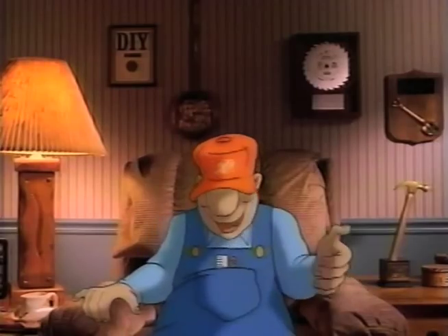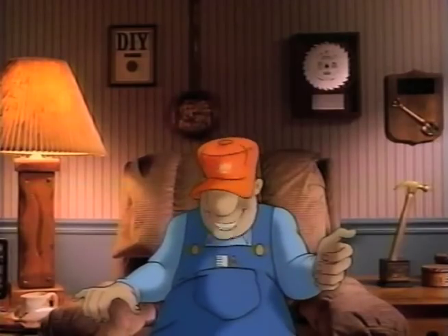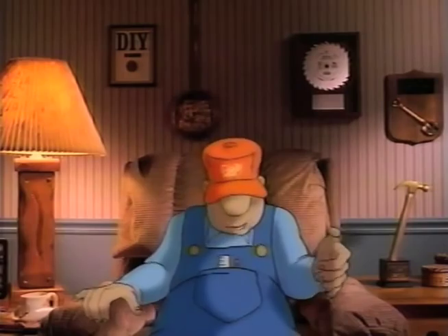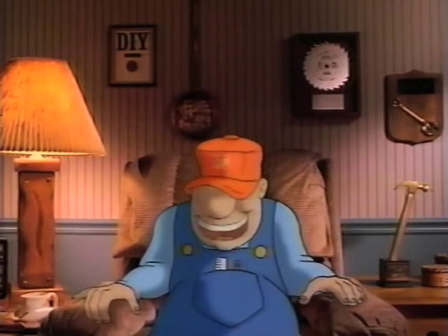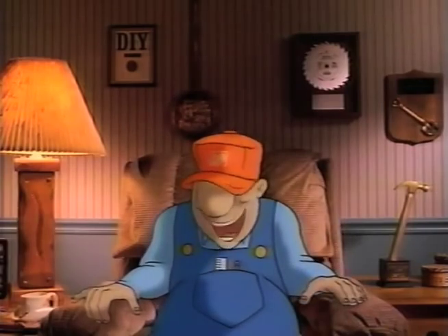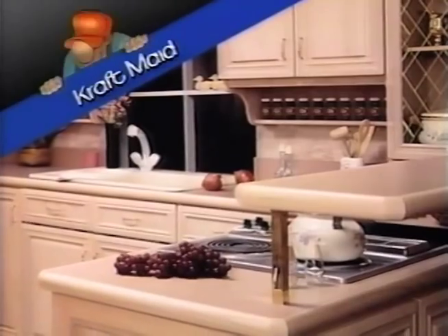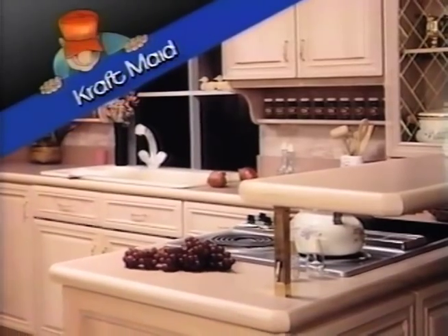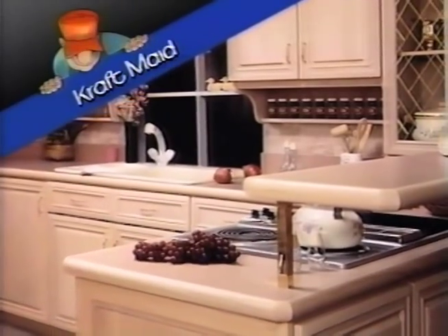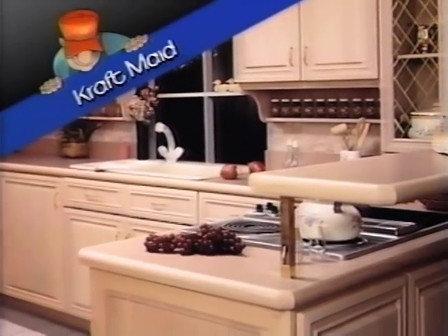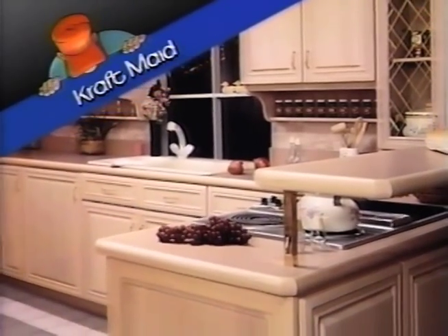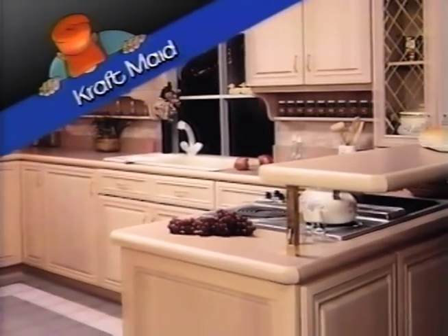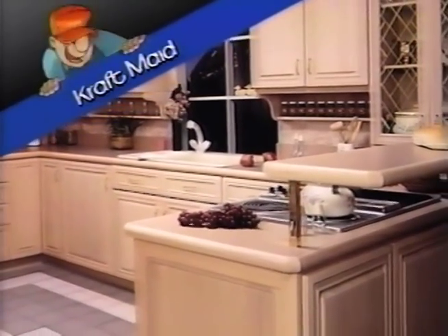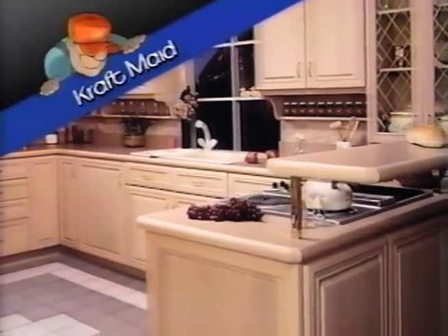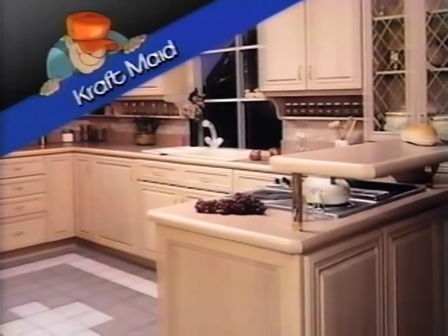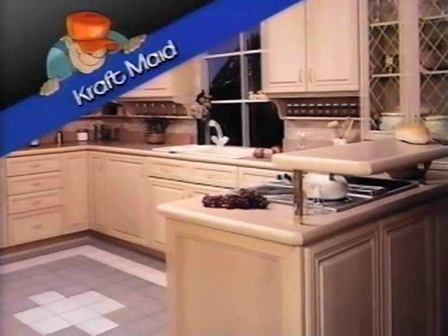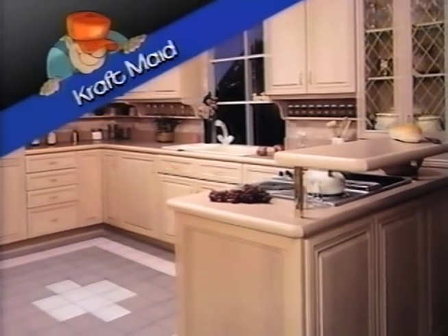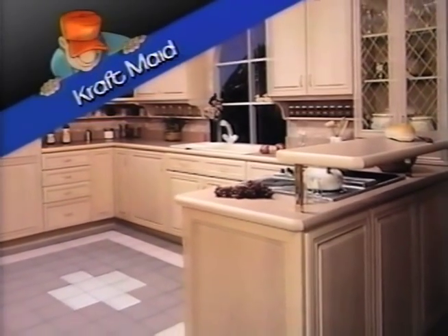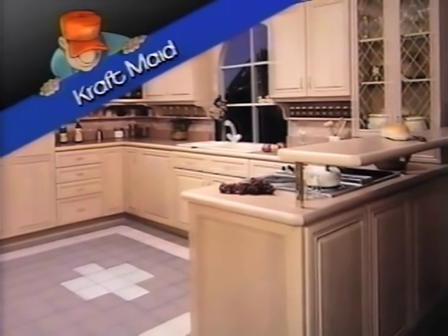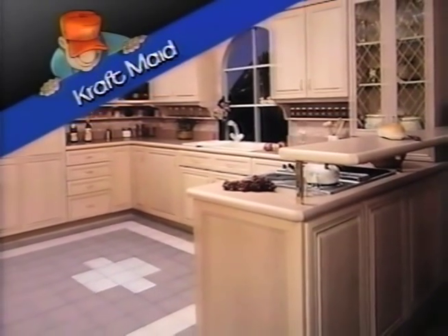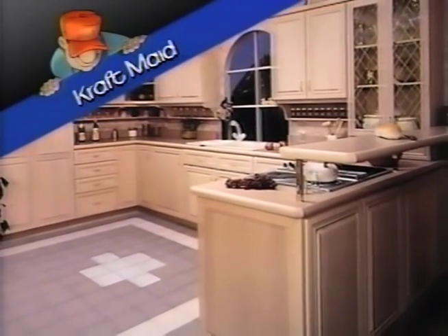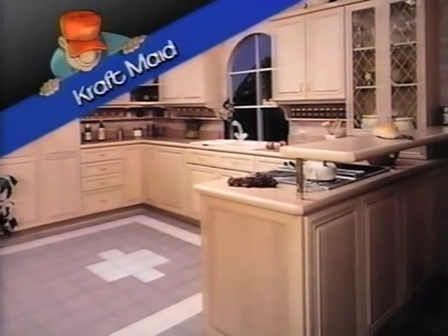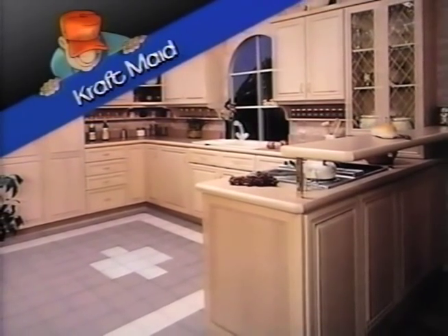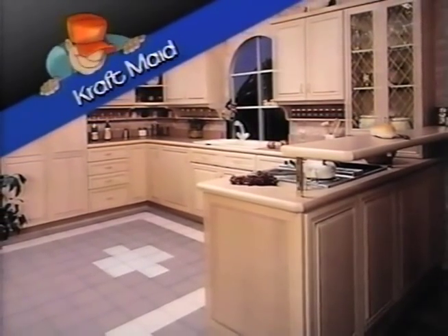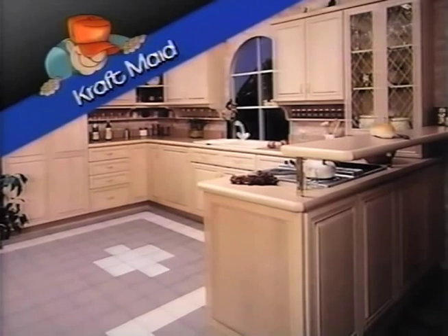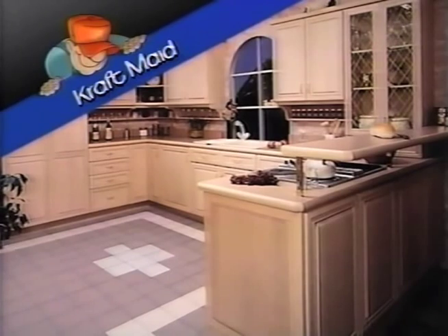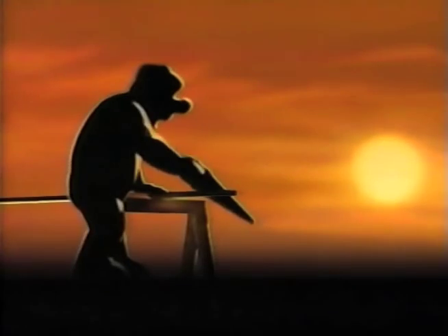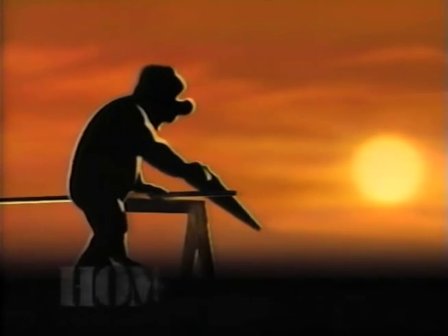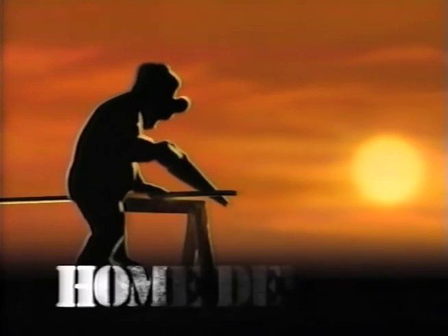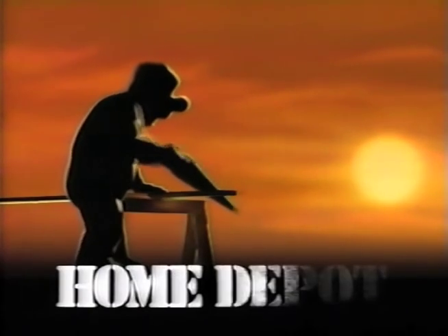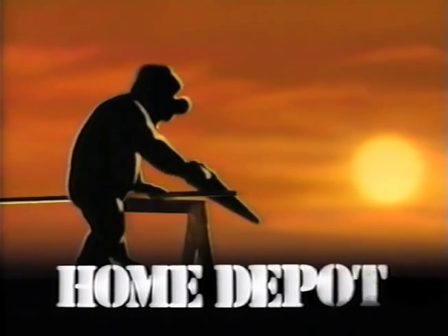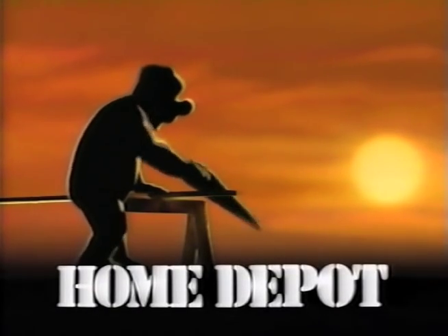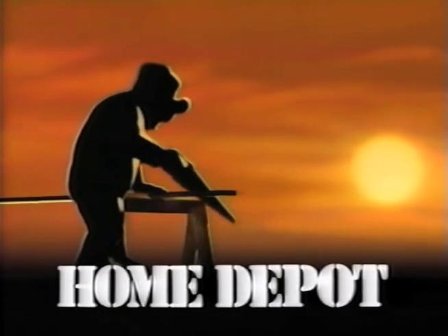Well, that's great, but are we talking the best brands? We have kitchen cabinets from Craftmade. Craftmade builds style and quality into their entire line of cabinetry, from traditional hardwoods to contemporary laminates. At Home Depot, low prices are just the beginning.